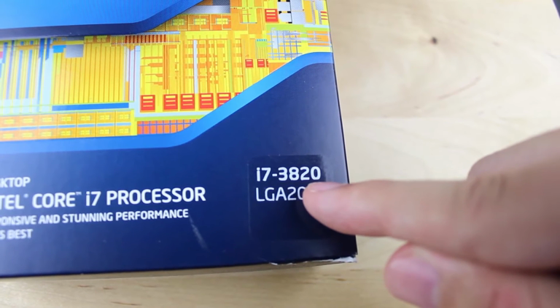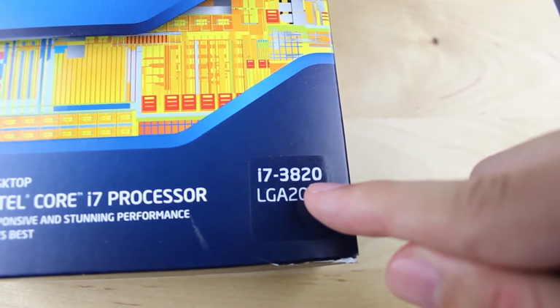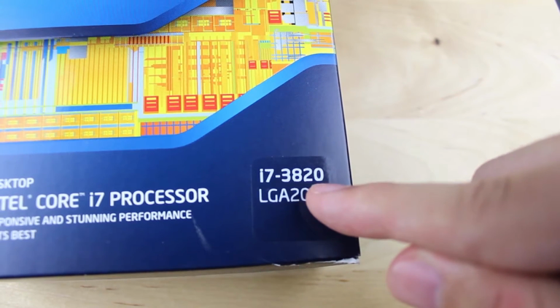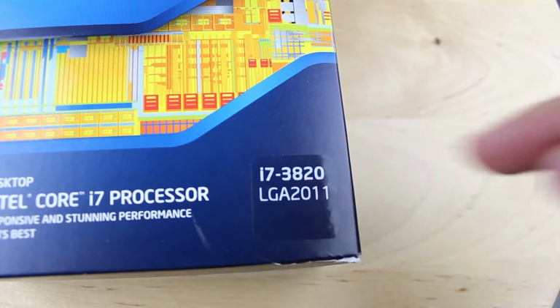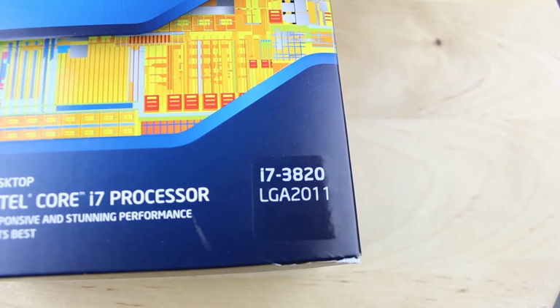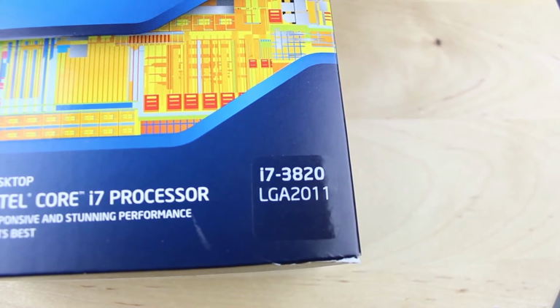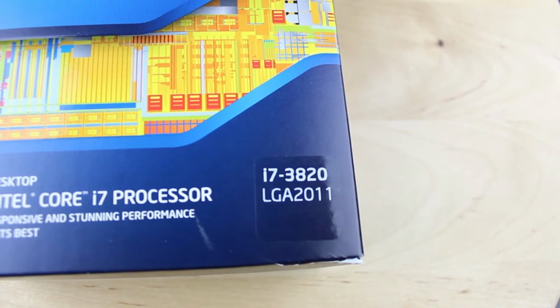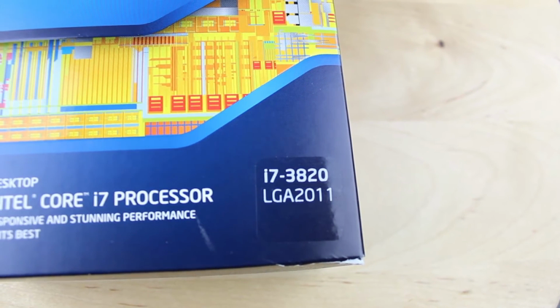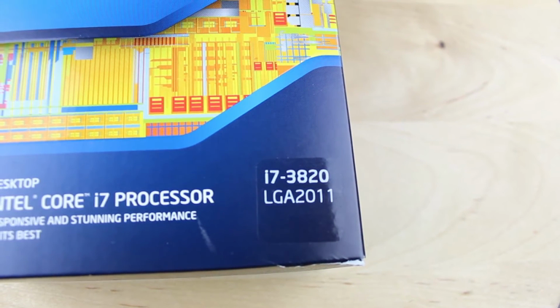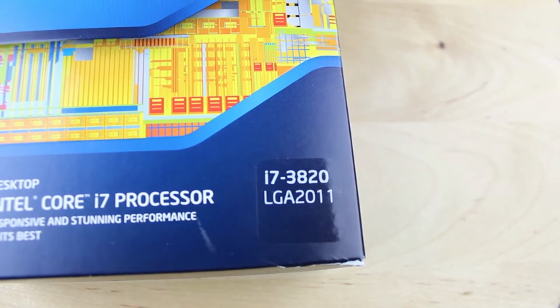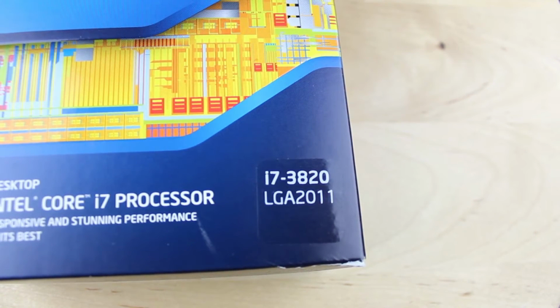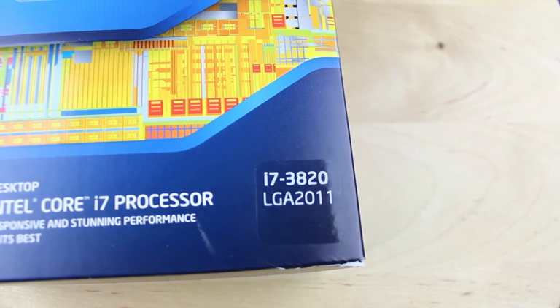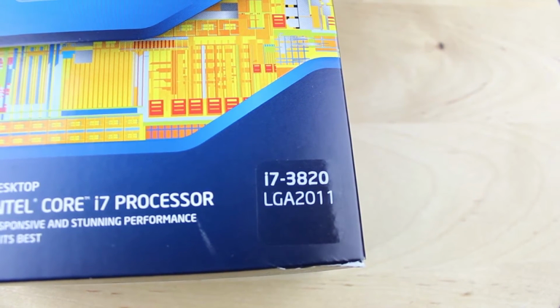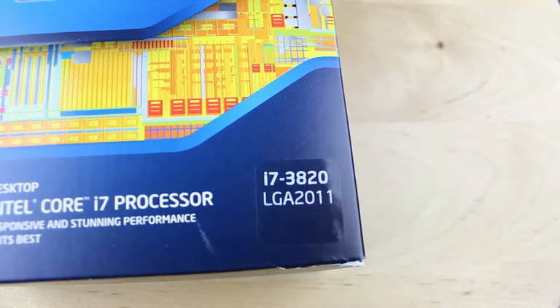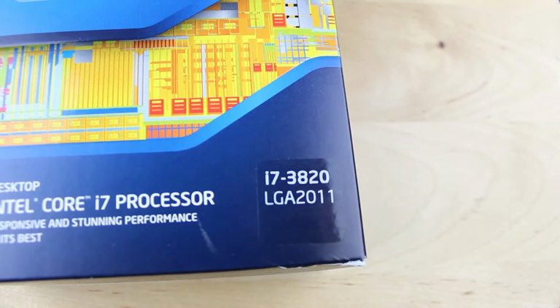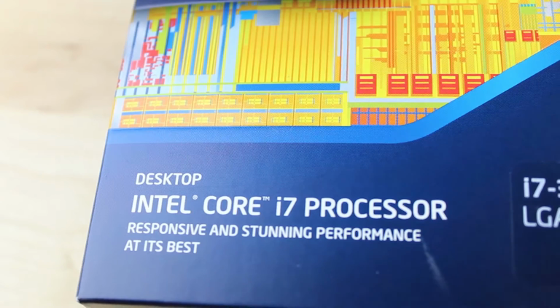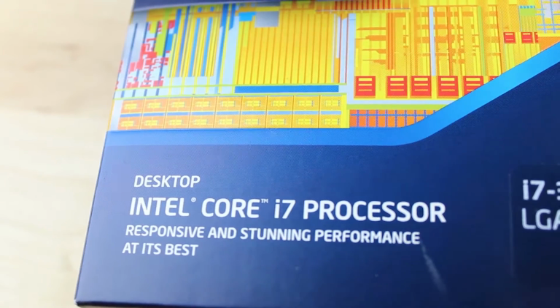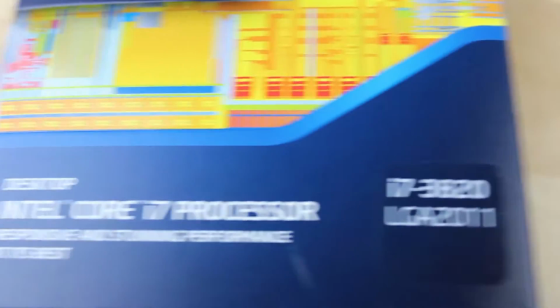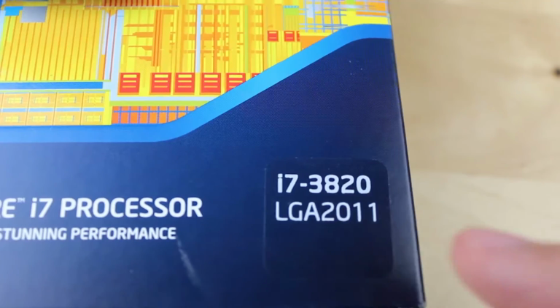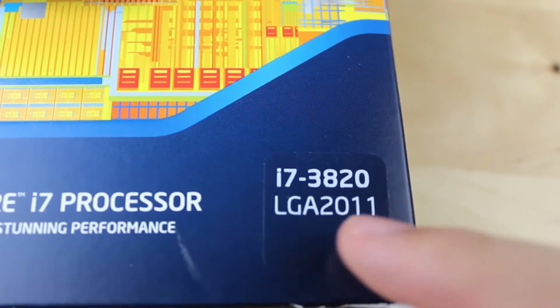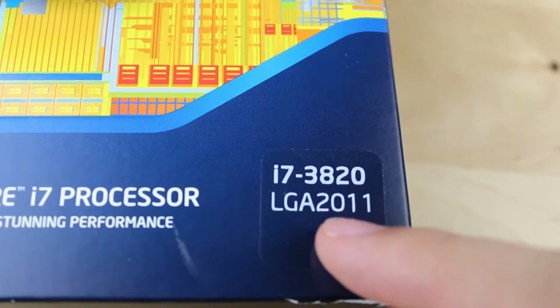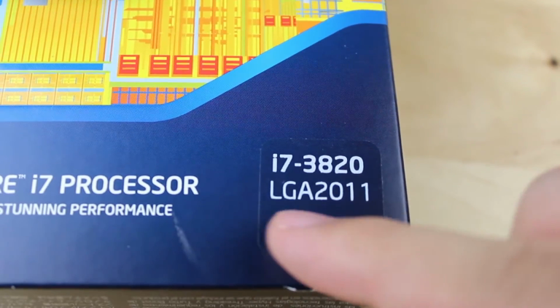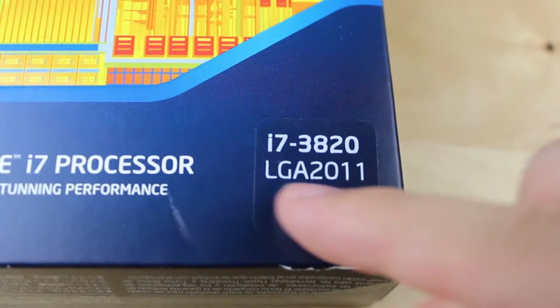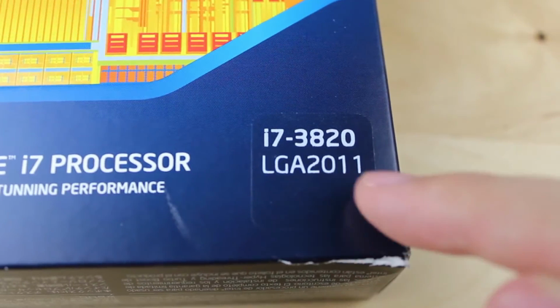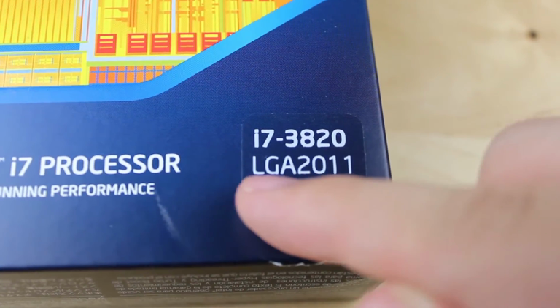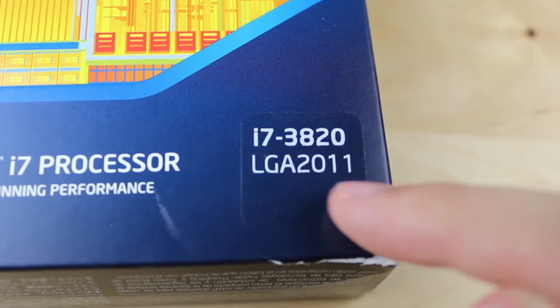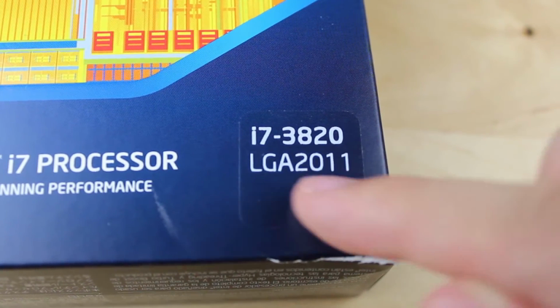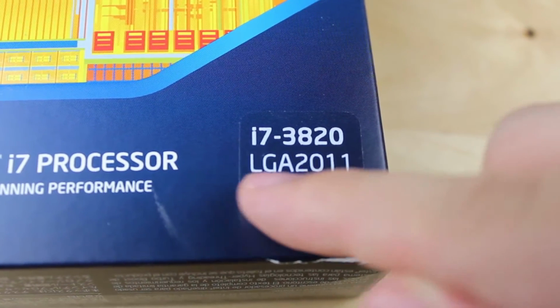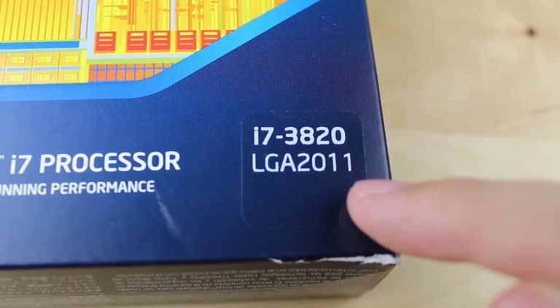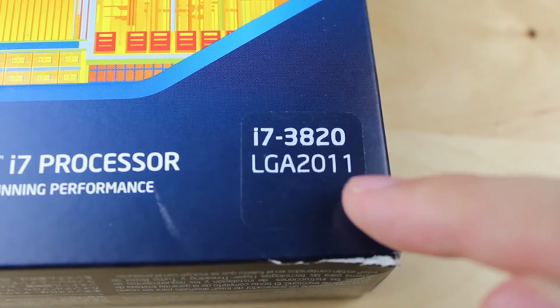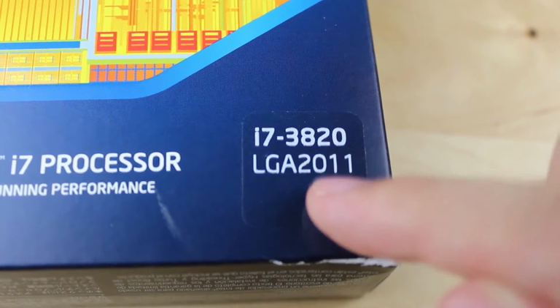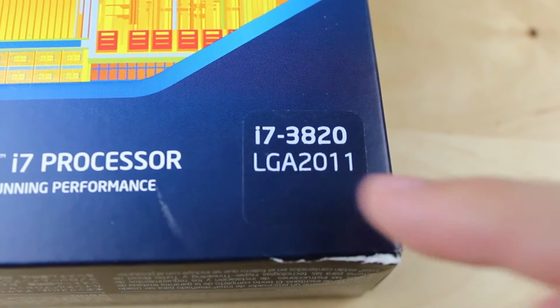It's not a fully unlocked multiplier so it doesn't end with a K, but it's still partially unlocked. Since this processor uses an LGA2011 socket, it requires an X79 motherboard.